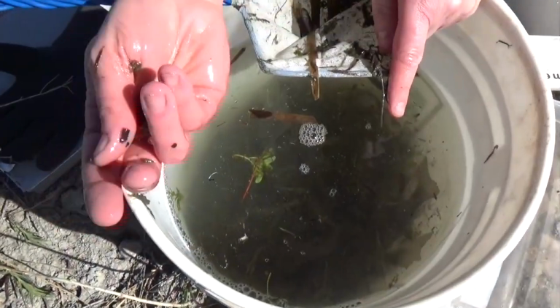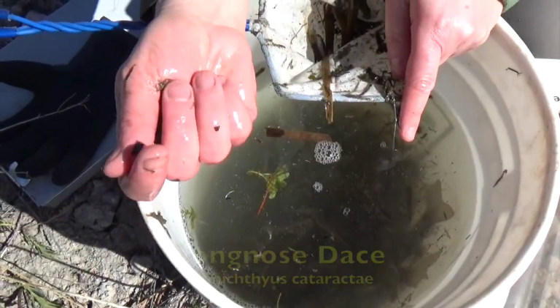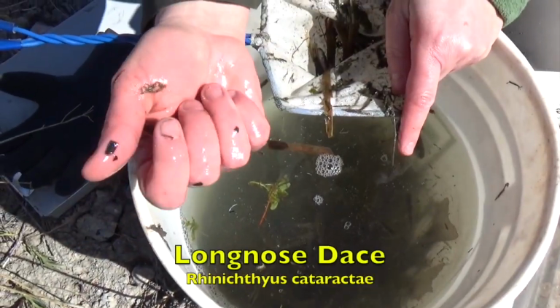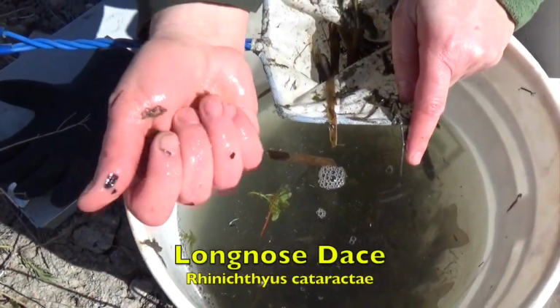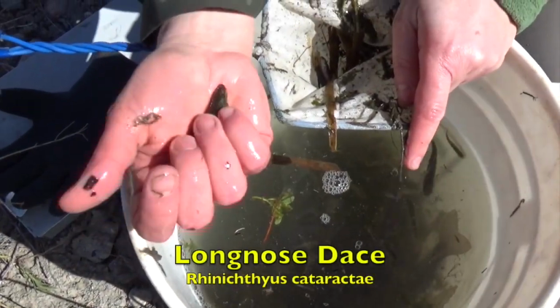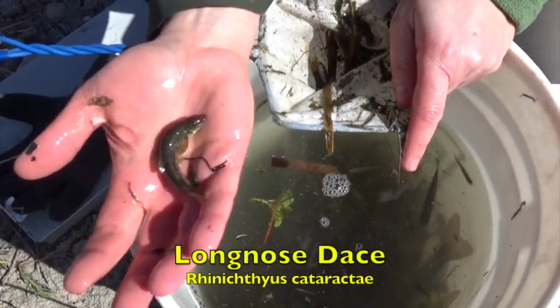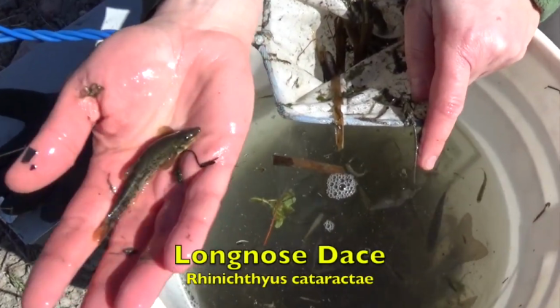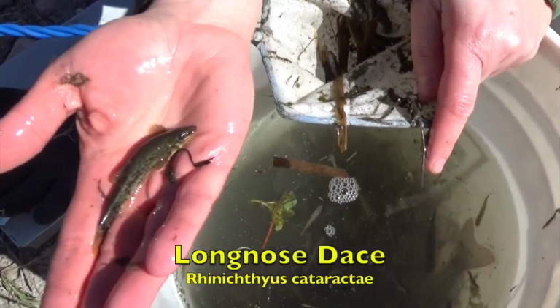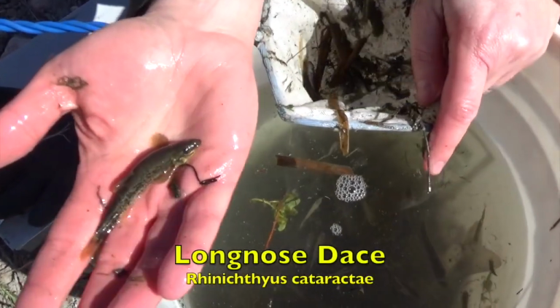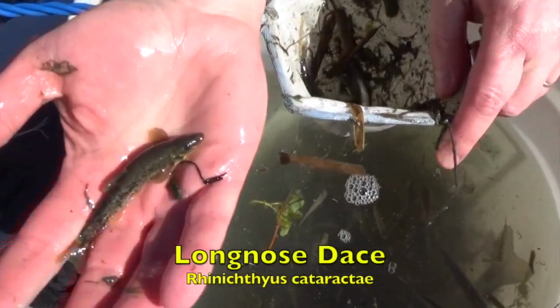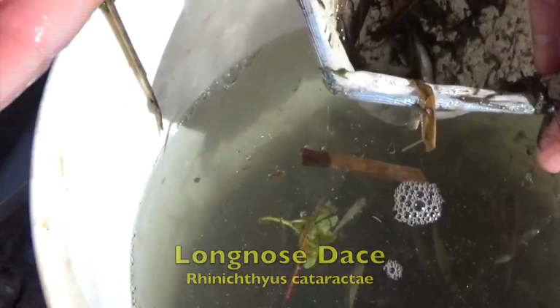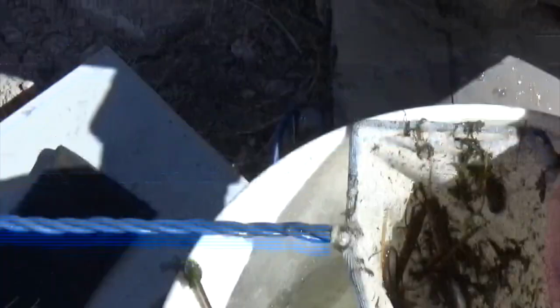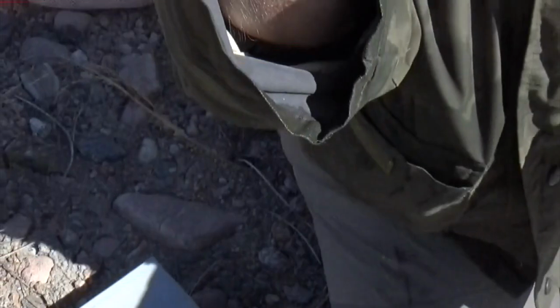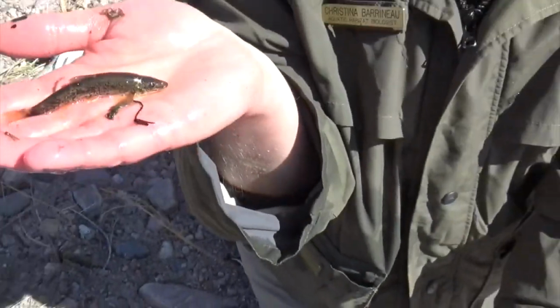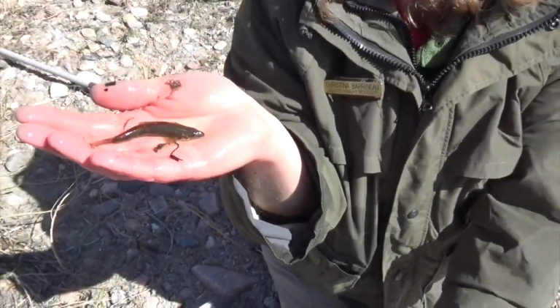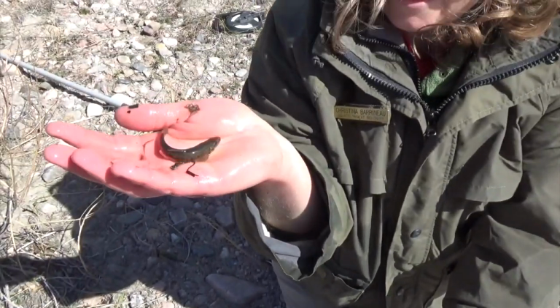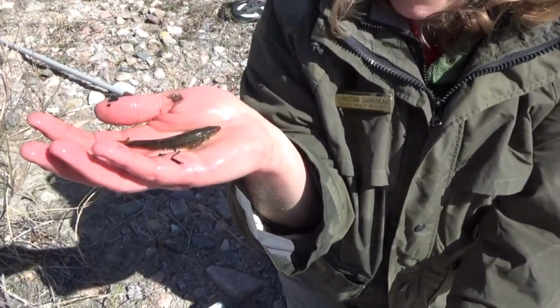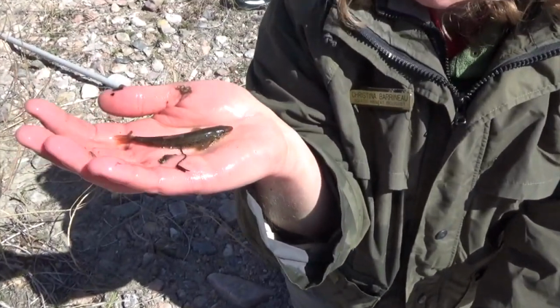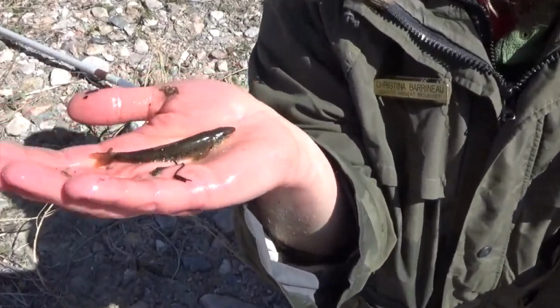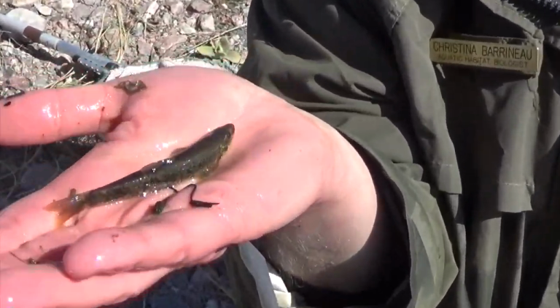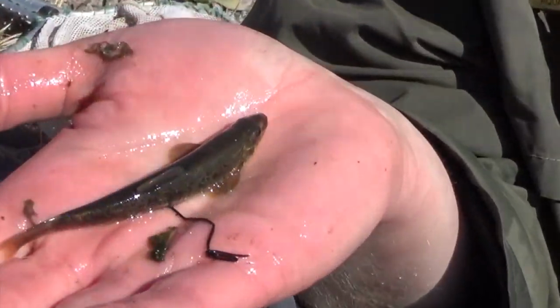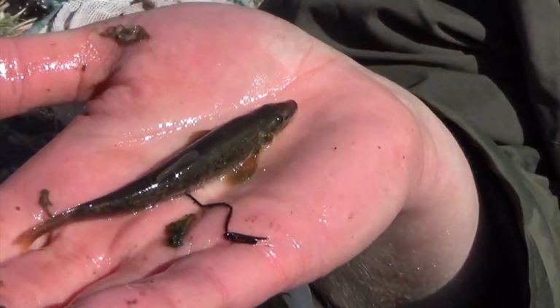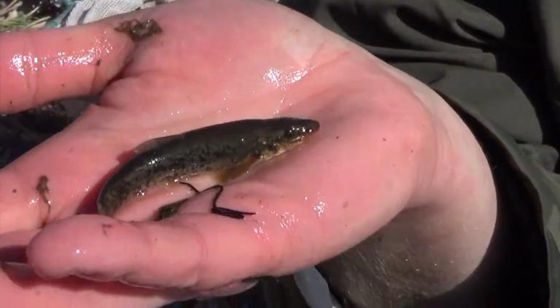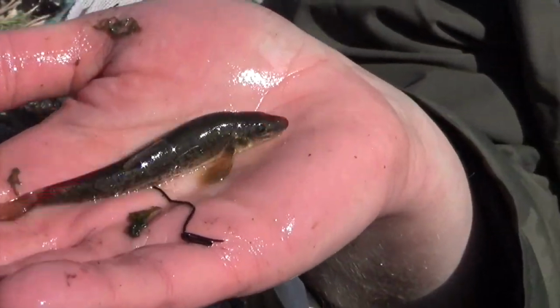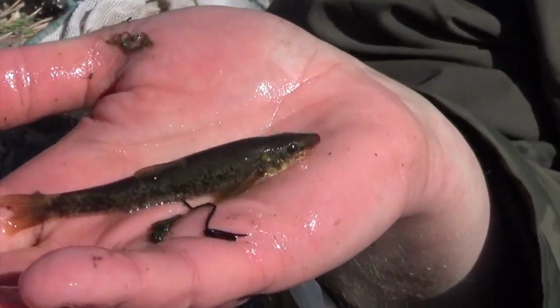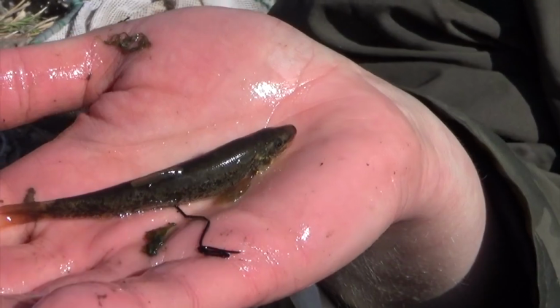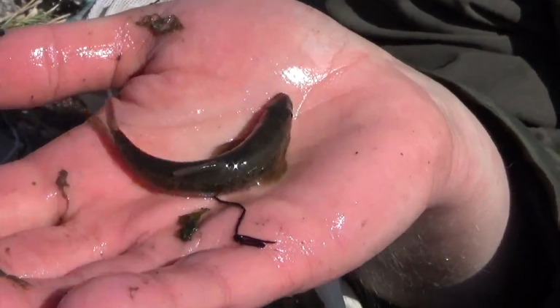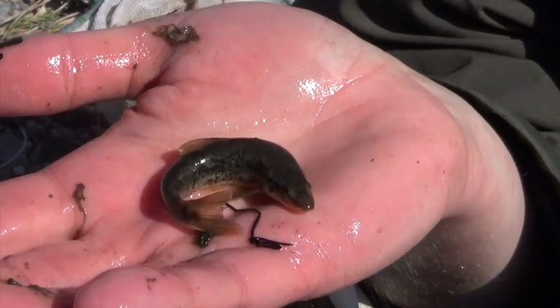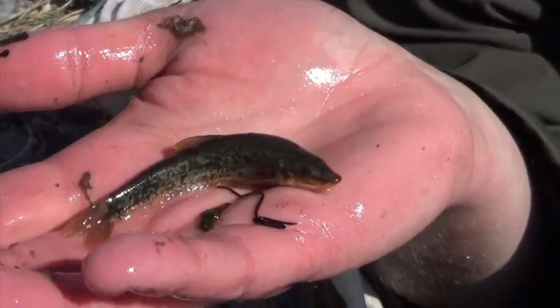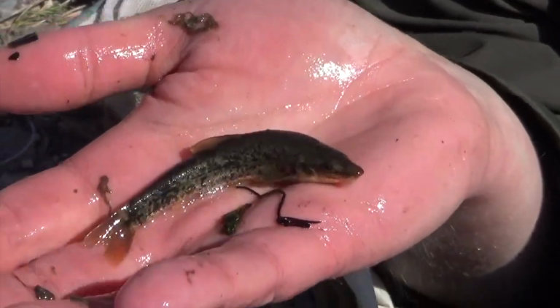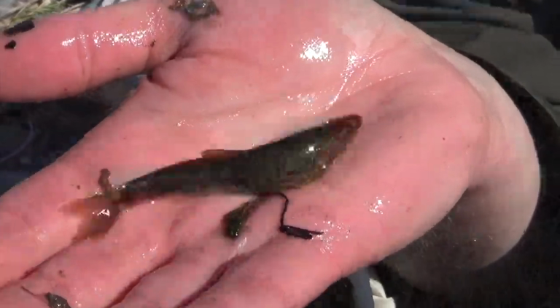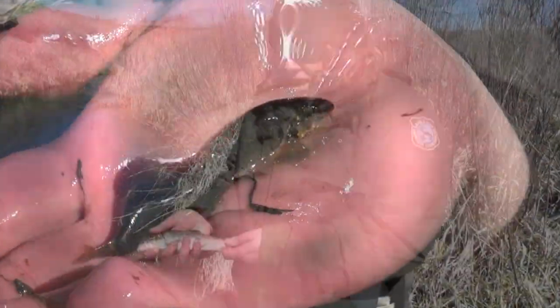This is a long-nosed dace. You can kind of see the way their head is — they hang out on the bottom. They're habitat generalists, but they like swifter moving water.